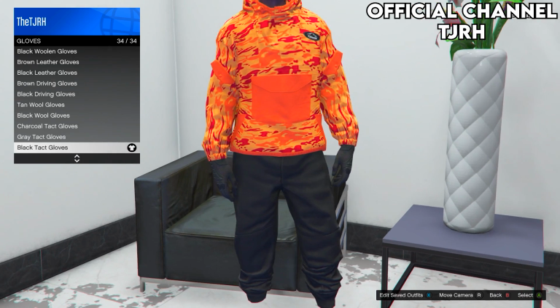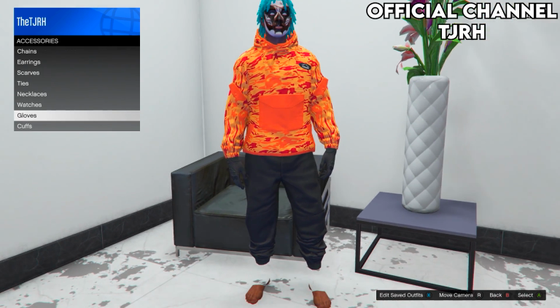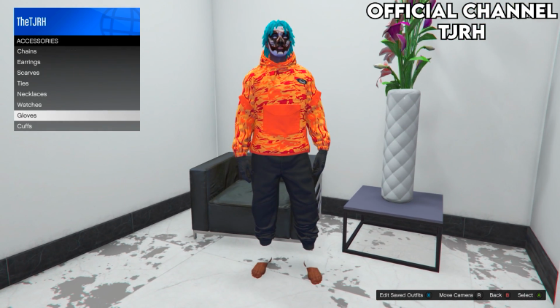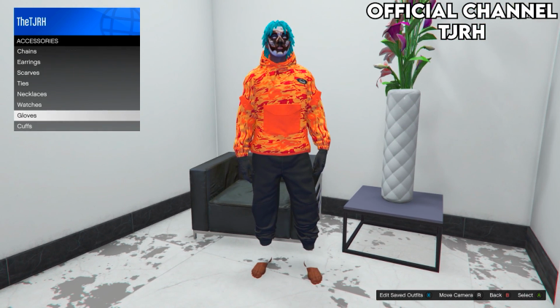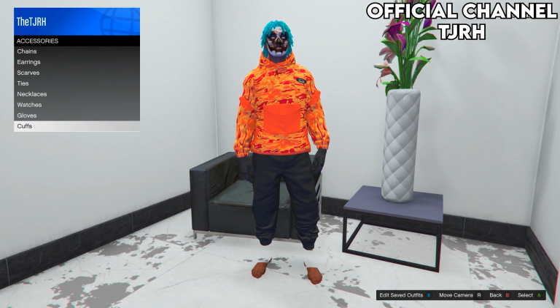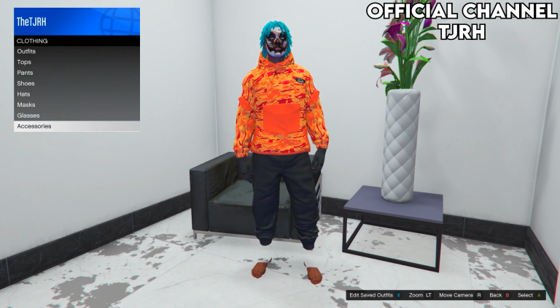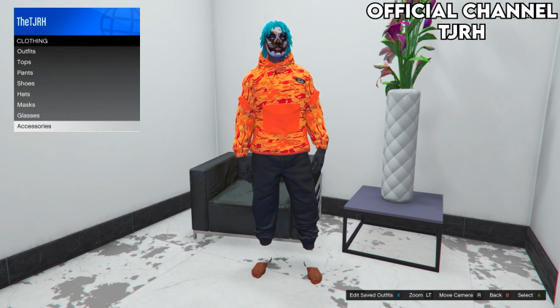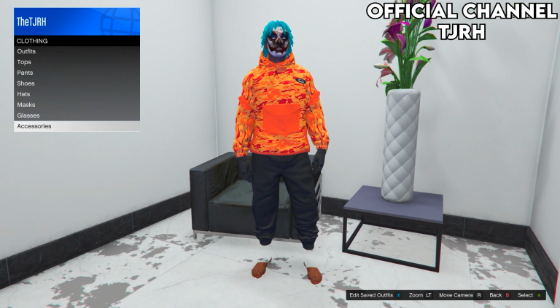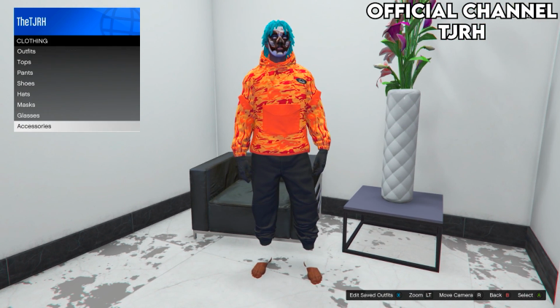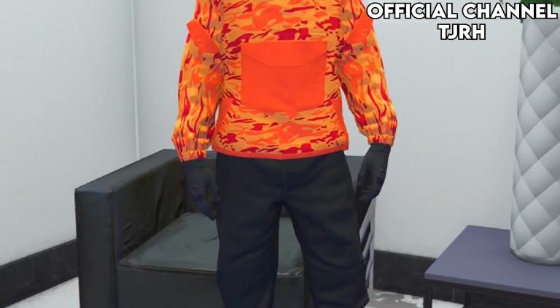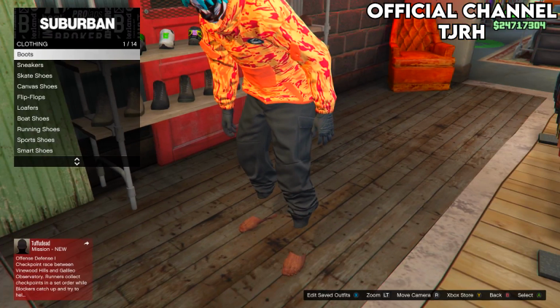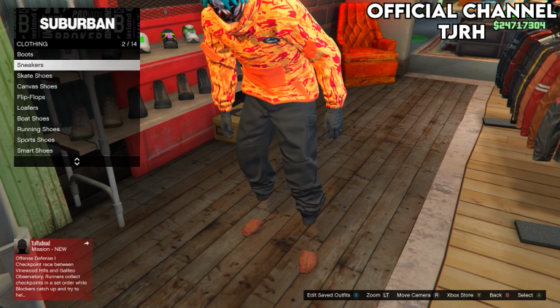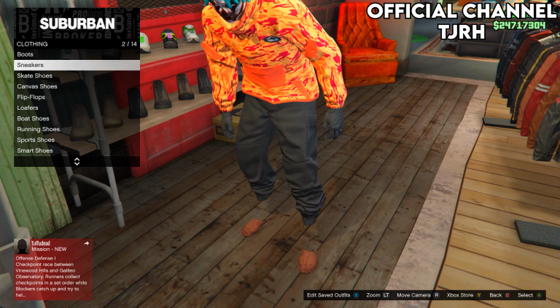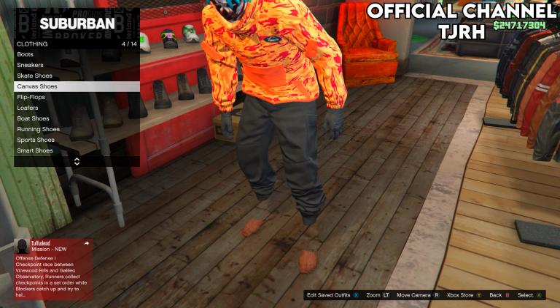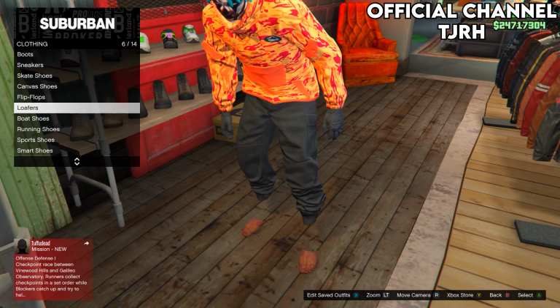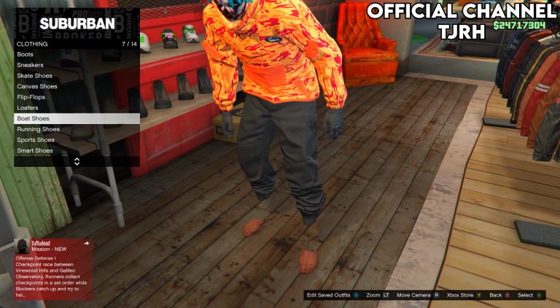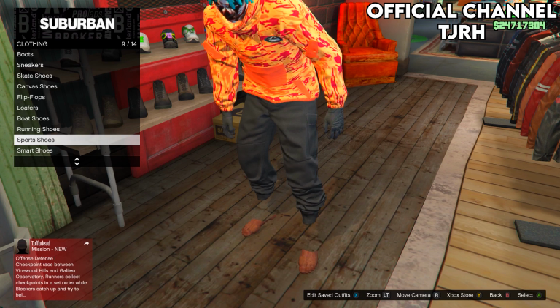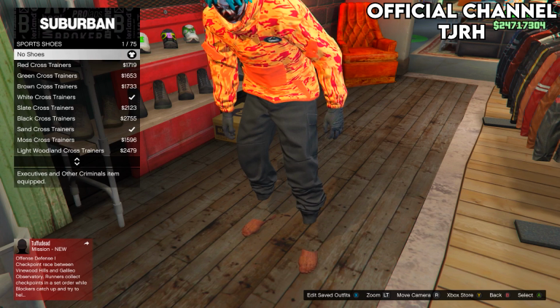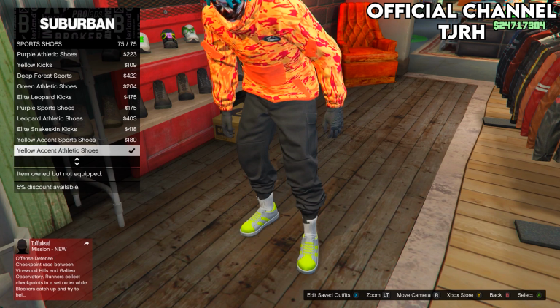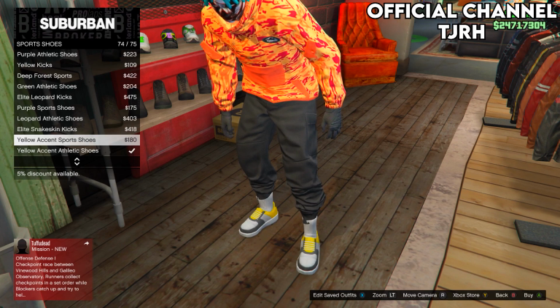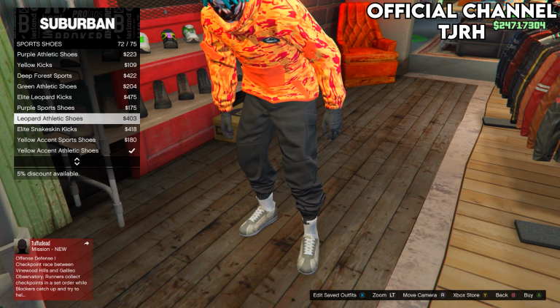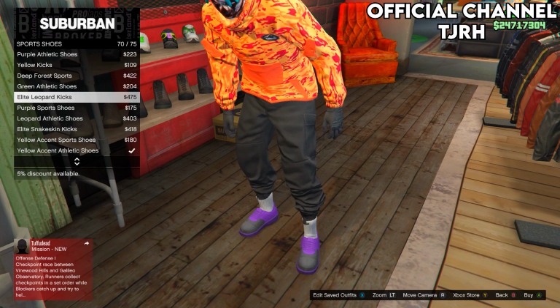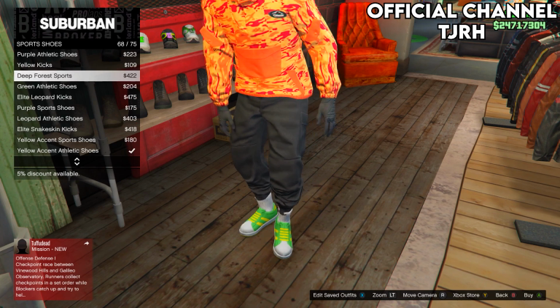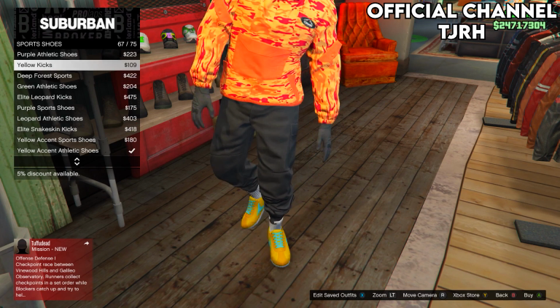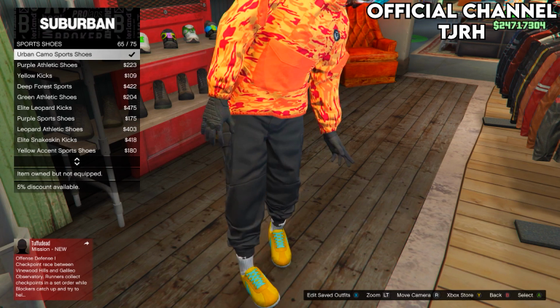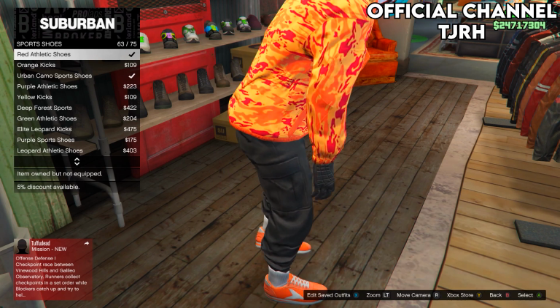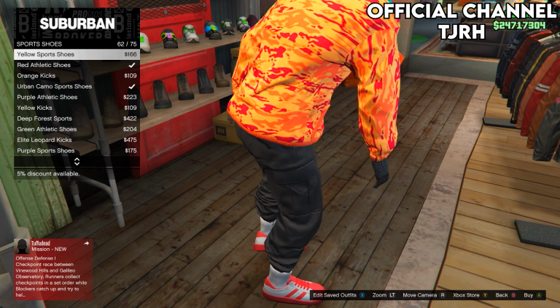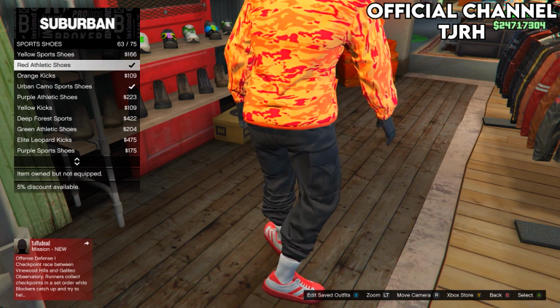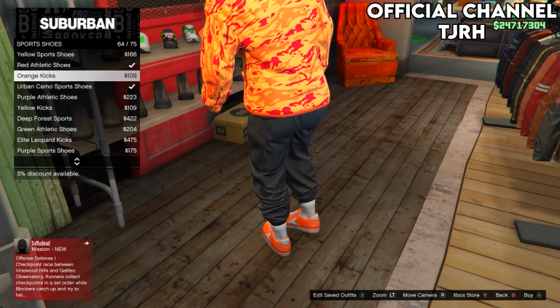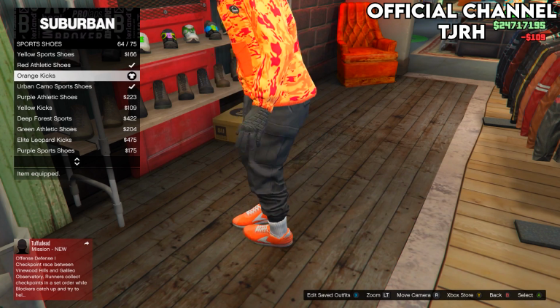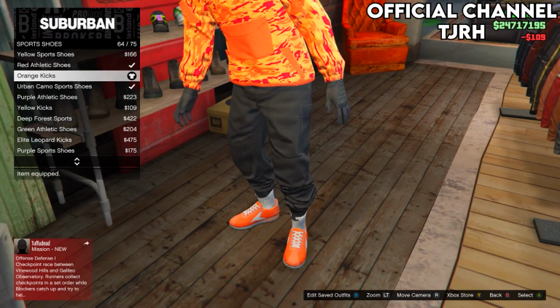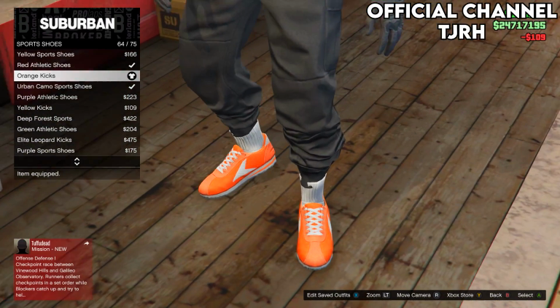Then go to a clothing store and go to shoes. Go to sports shoes and equip the orange kicks — should be number 64.